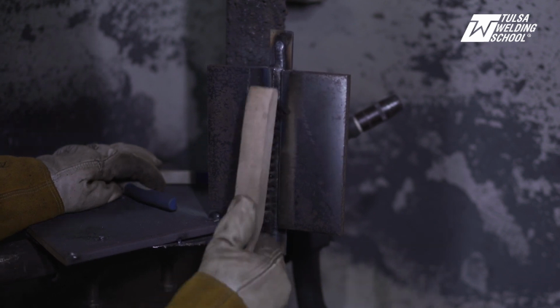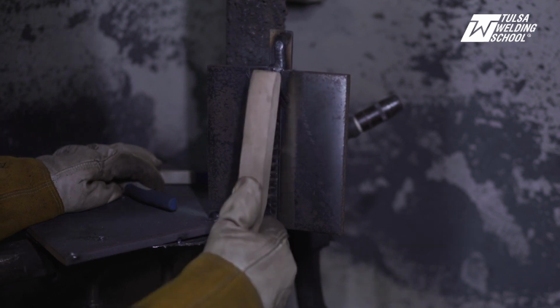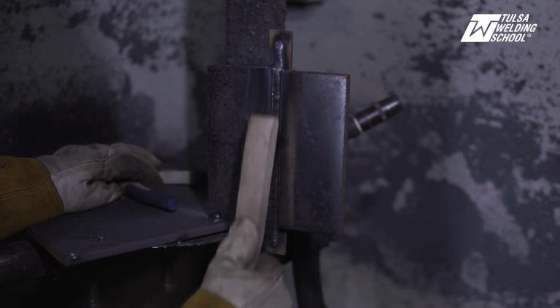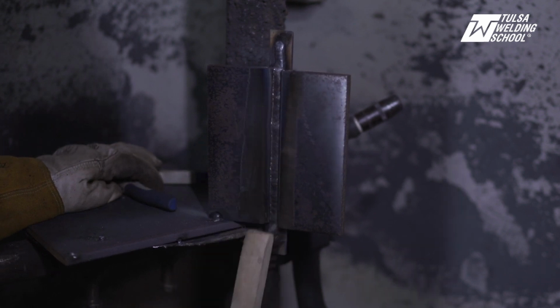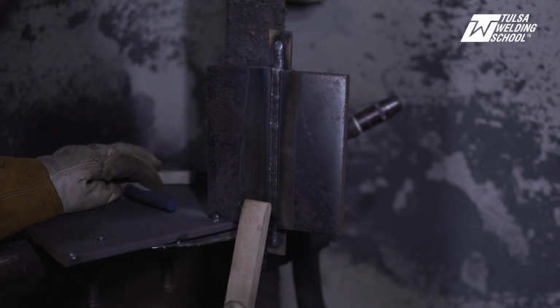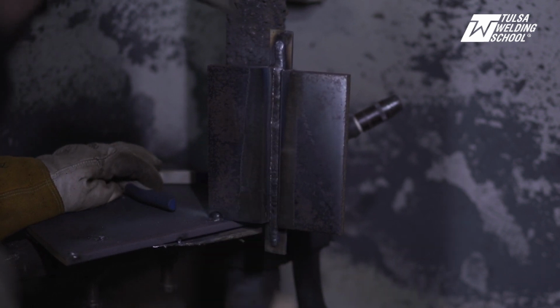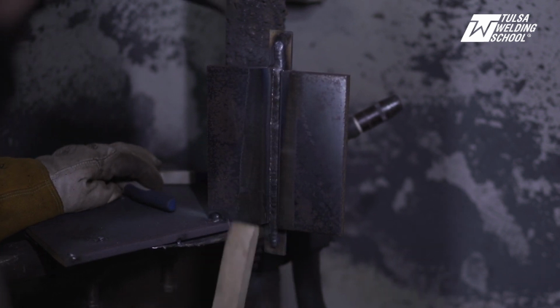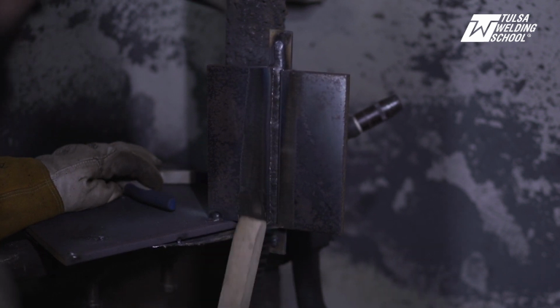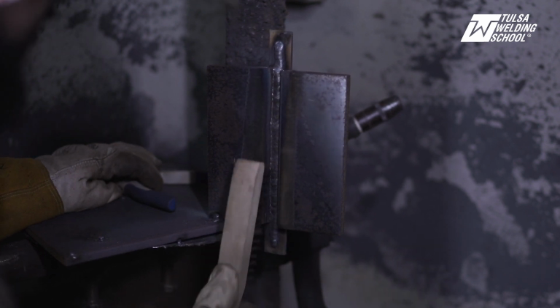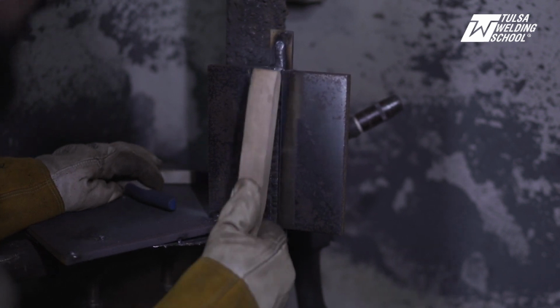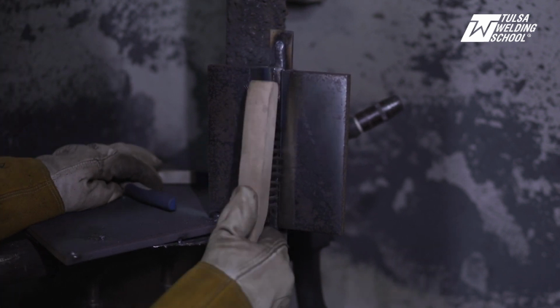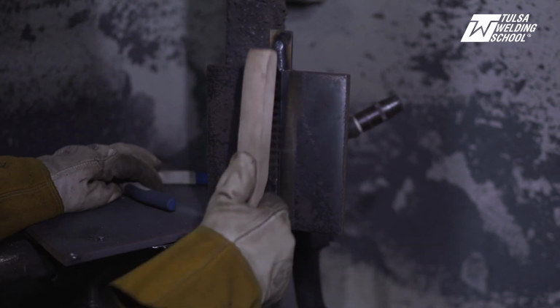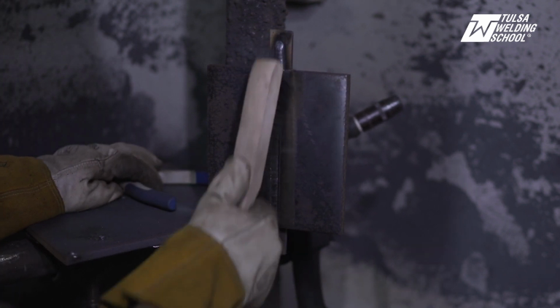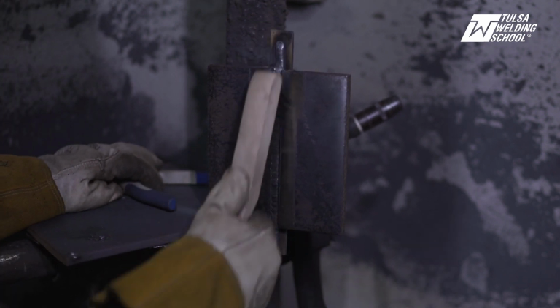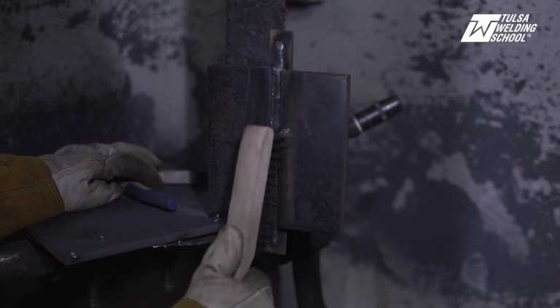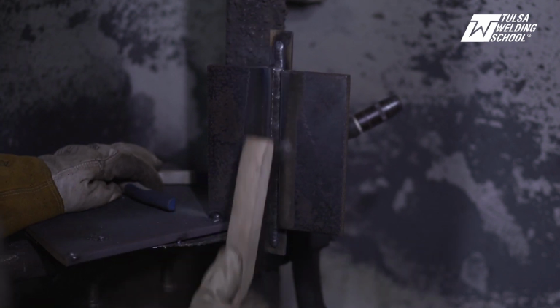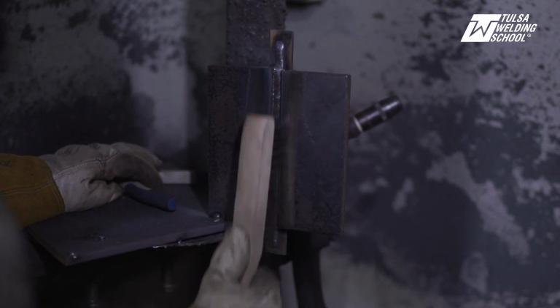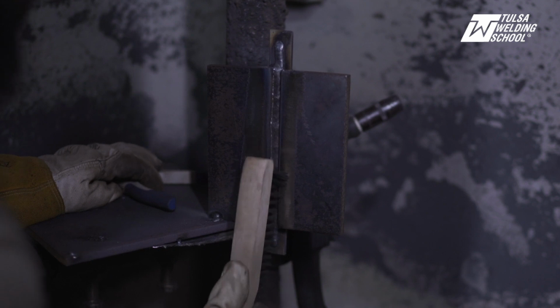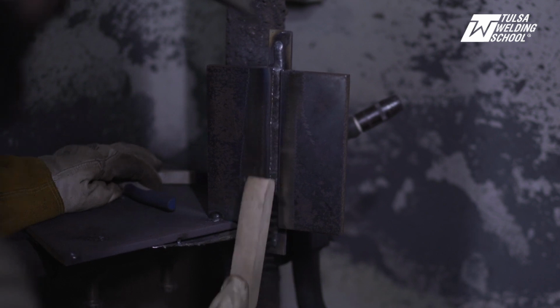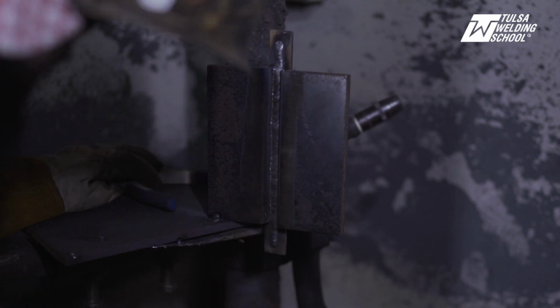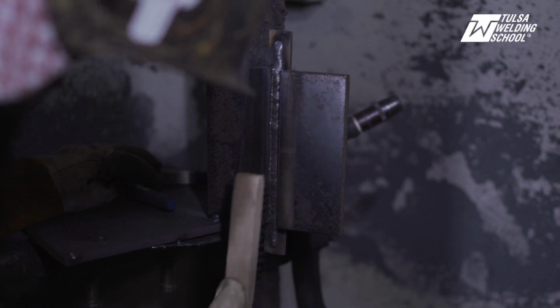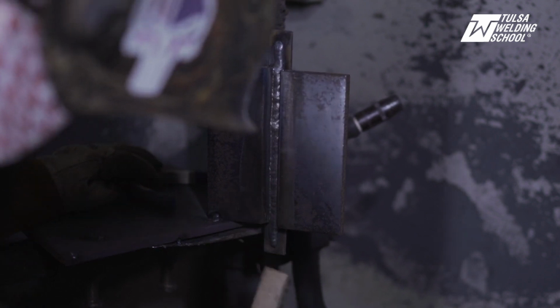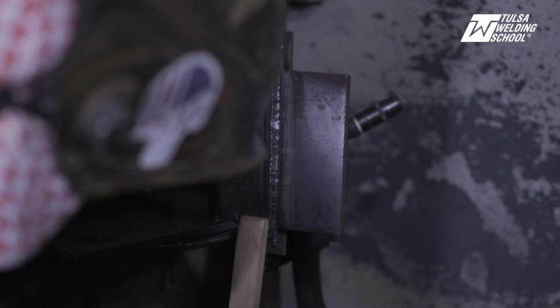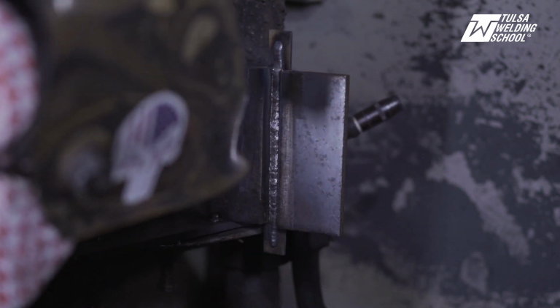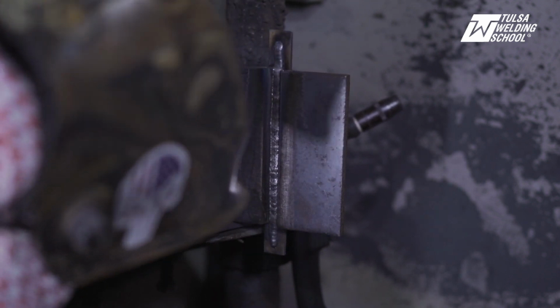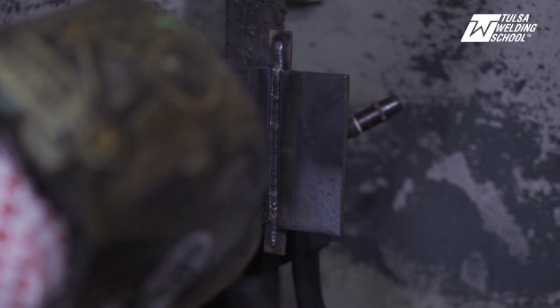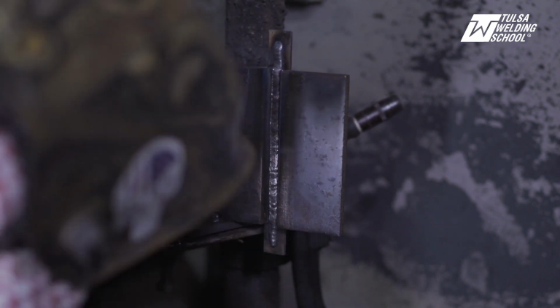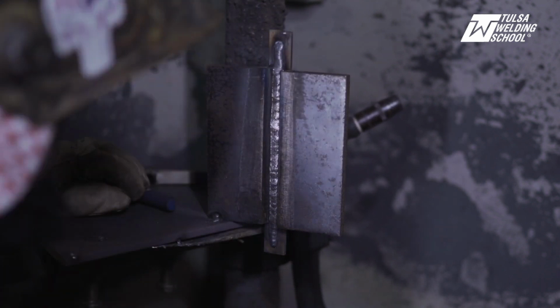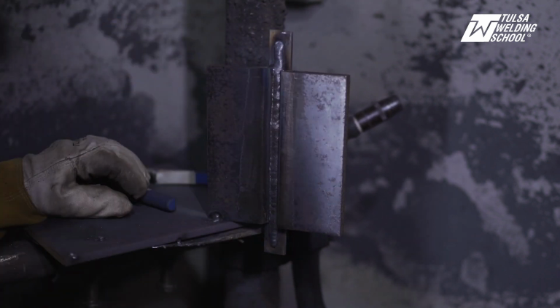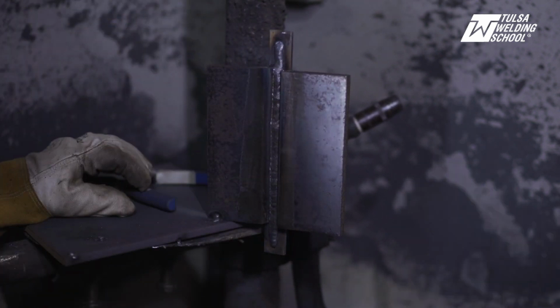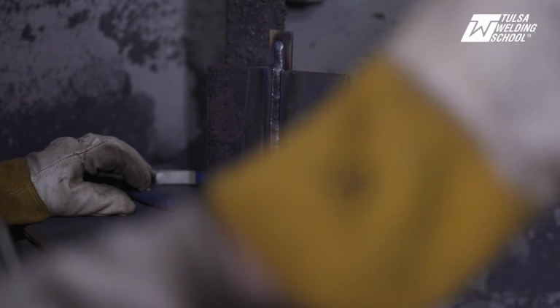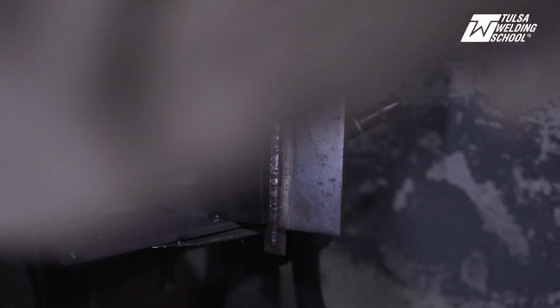We're going to take our wire brush and inspect our weld here — it looks pretty good.